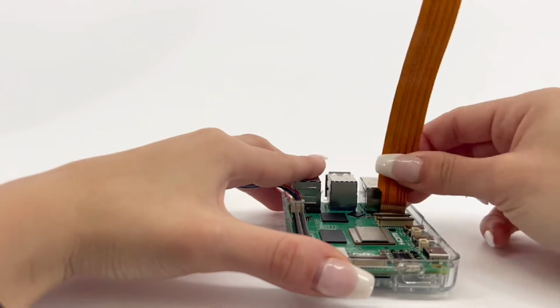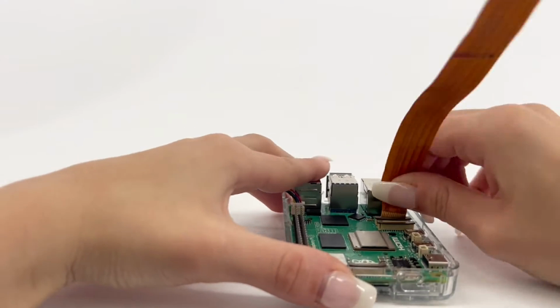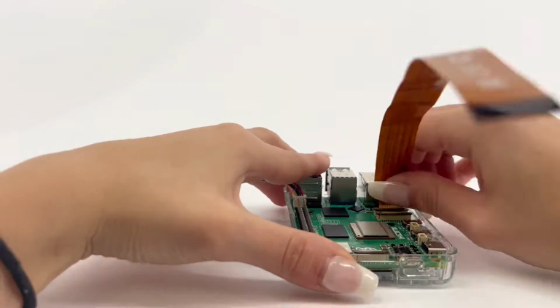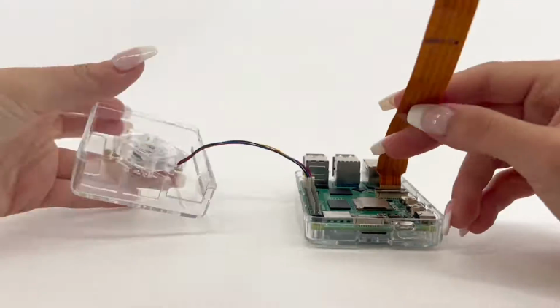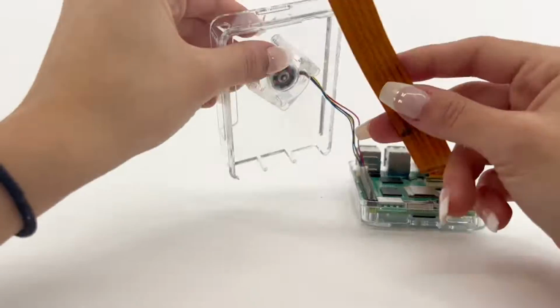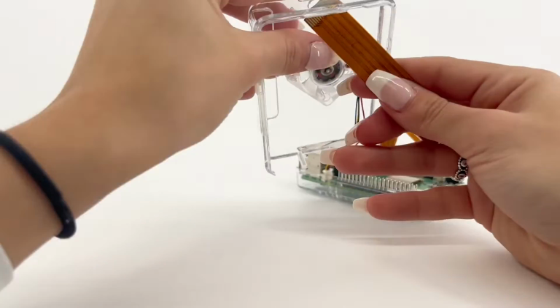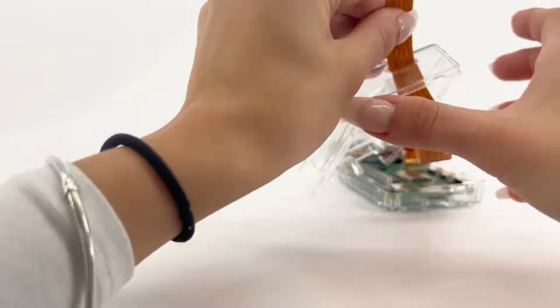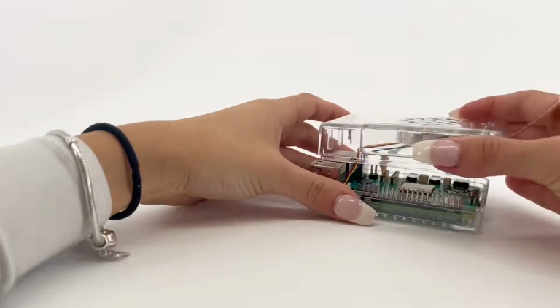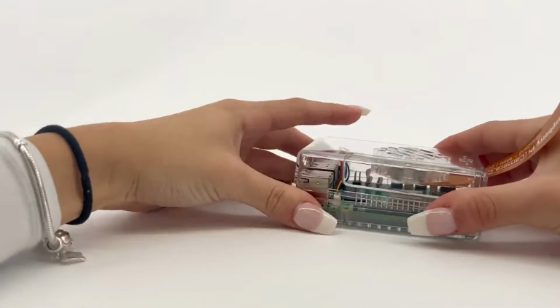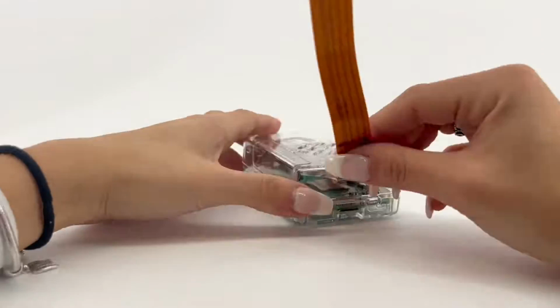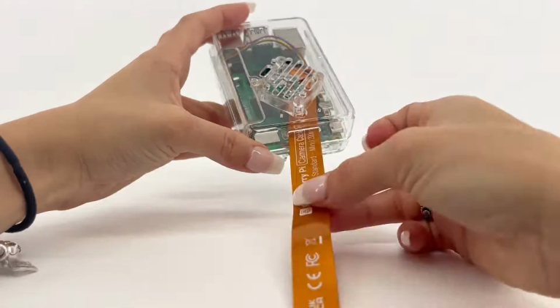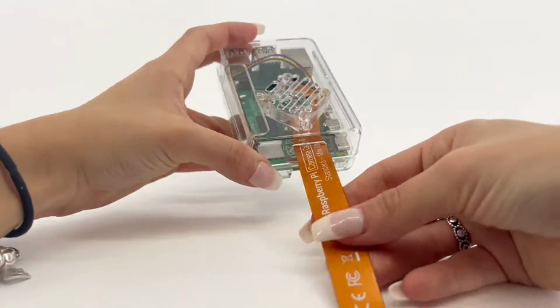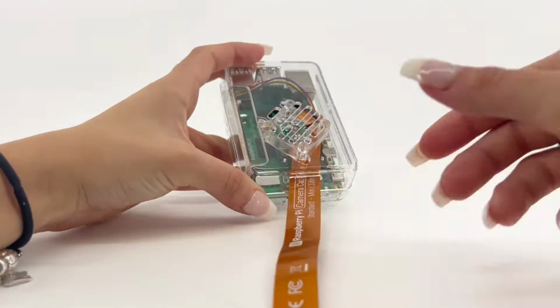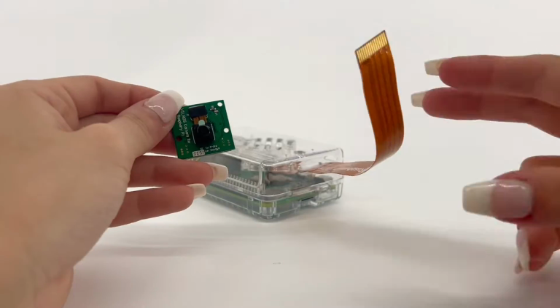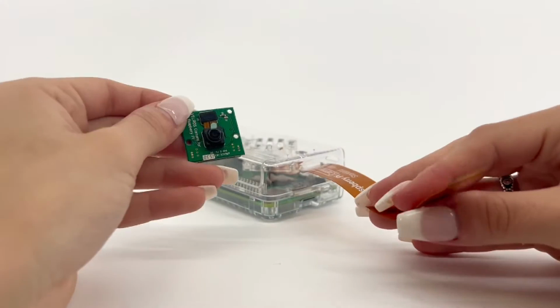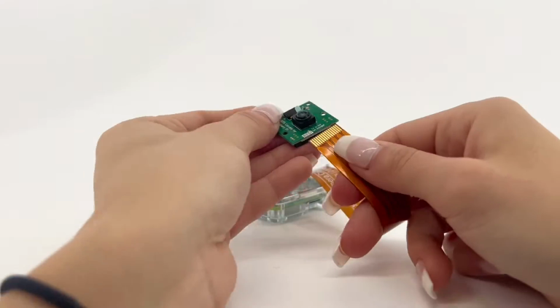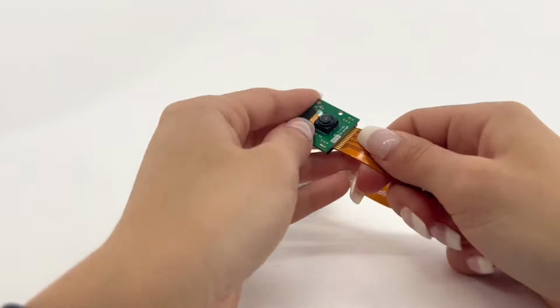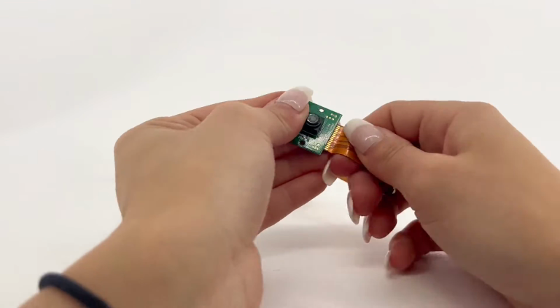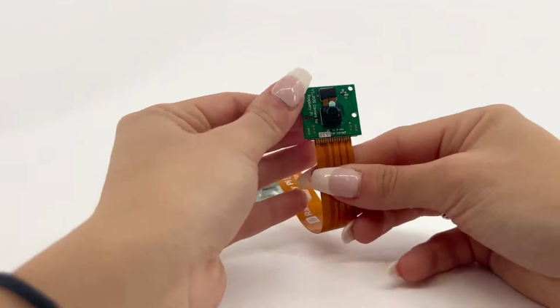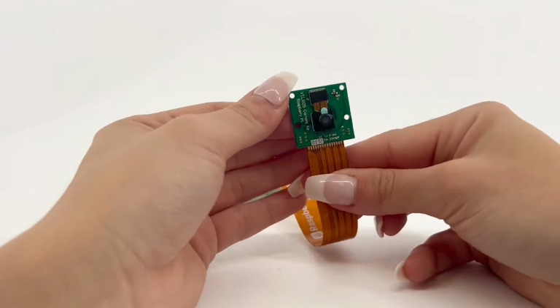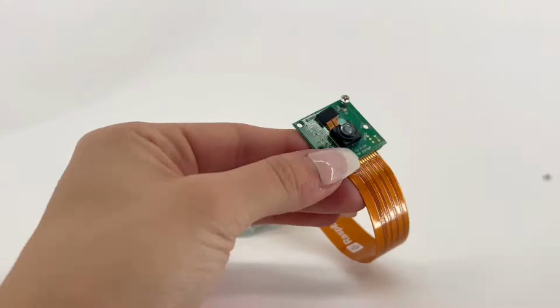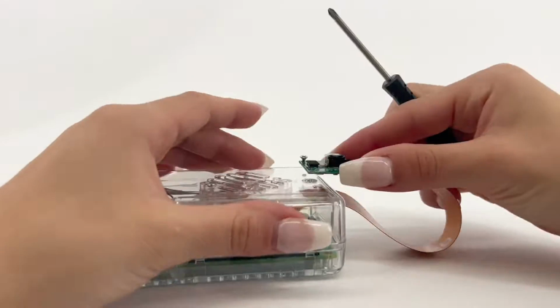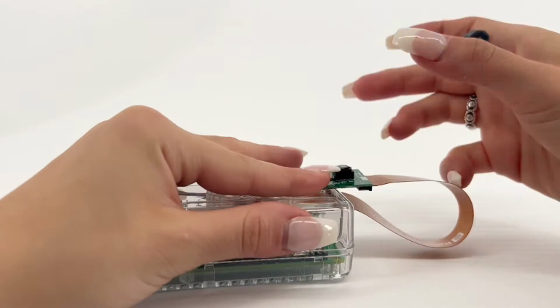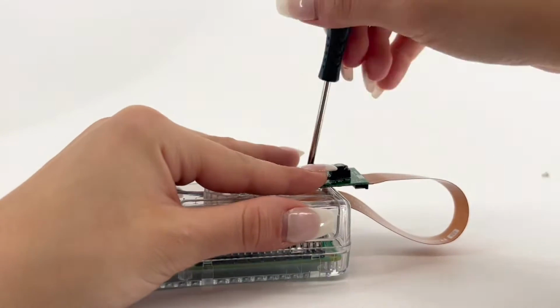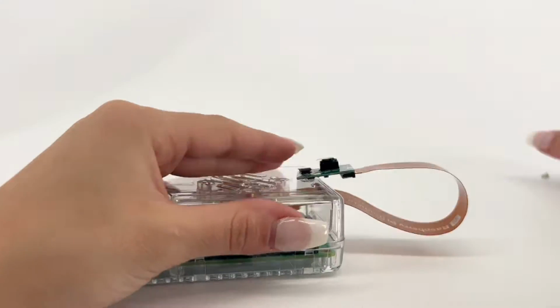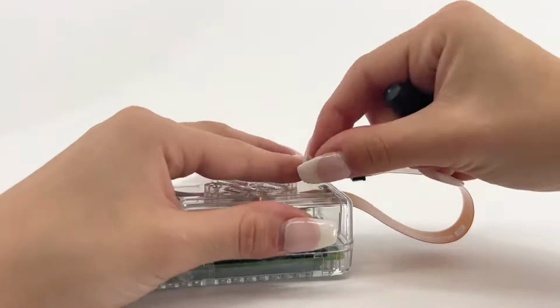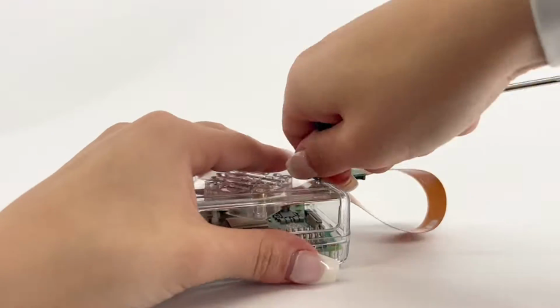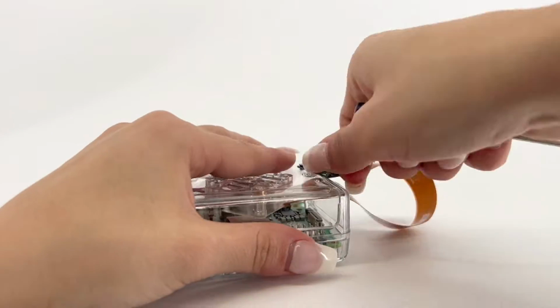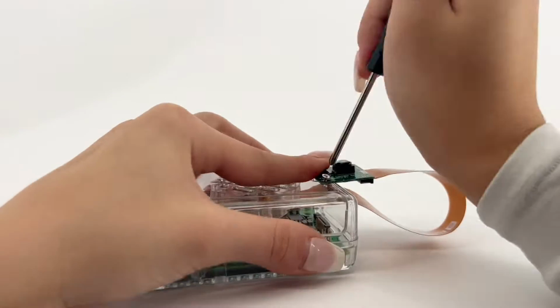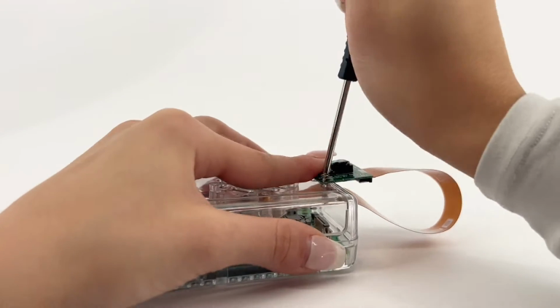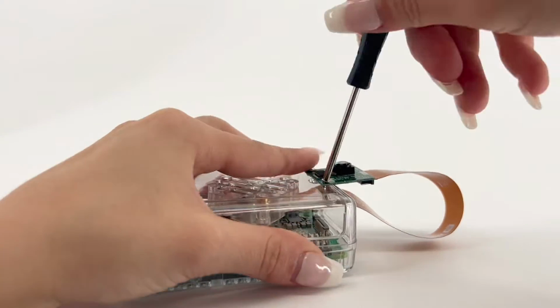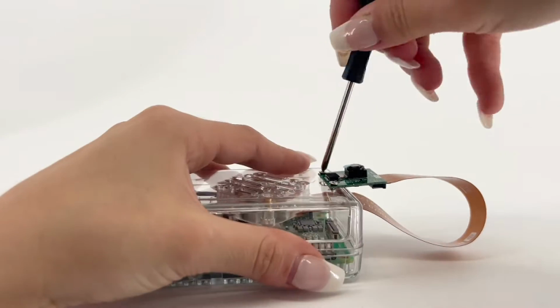For use with the camera module or HQ camera, thread the cable through the camera cable hole. You can attach a camera module to the case by using the small included screws.